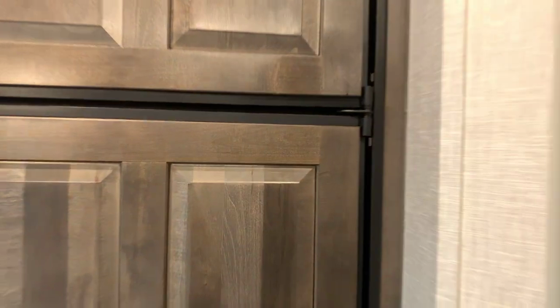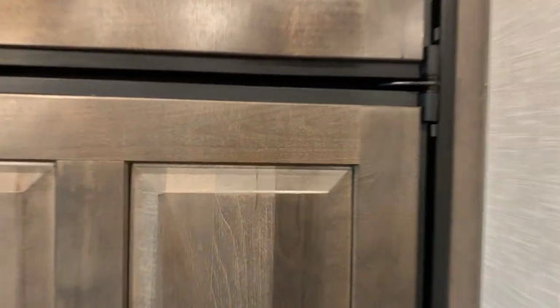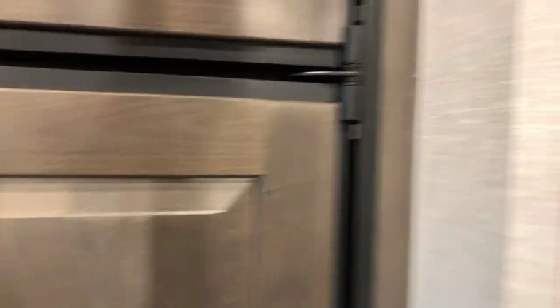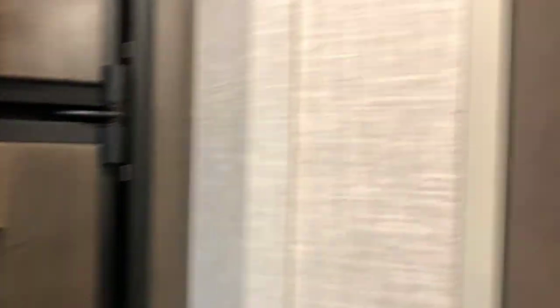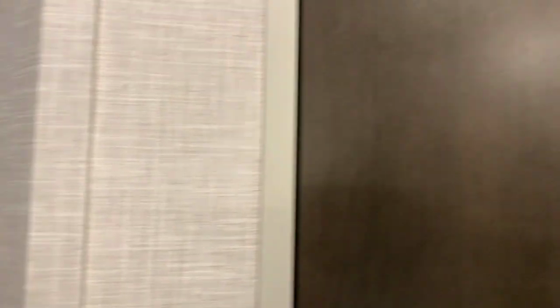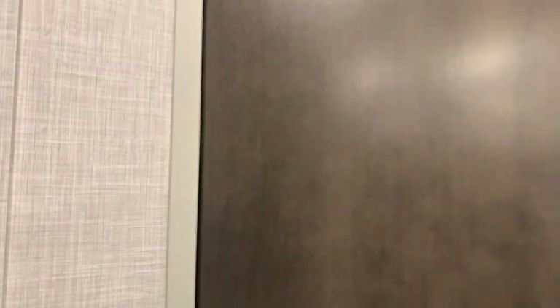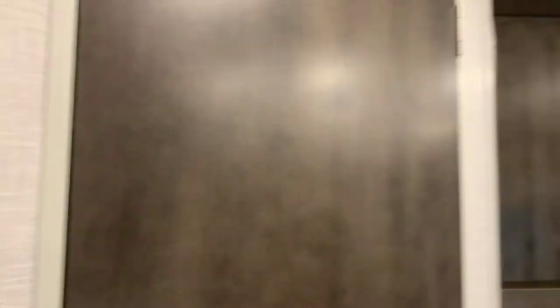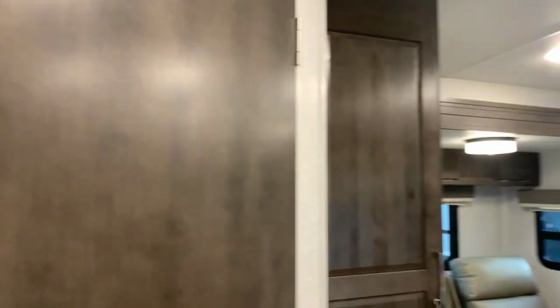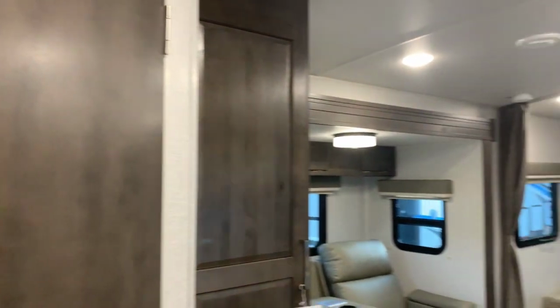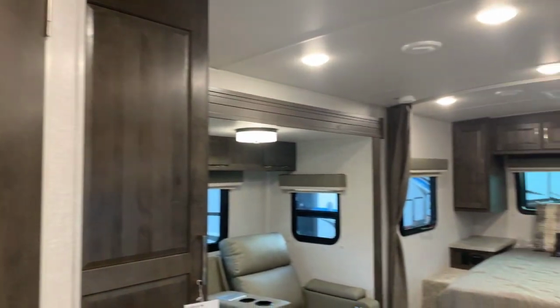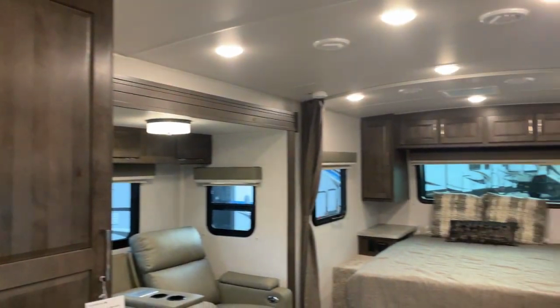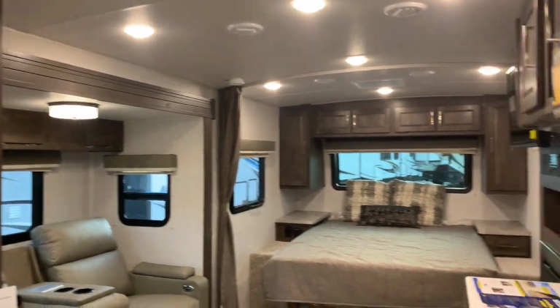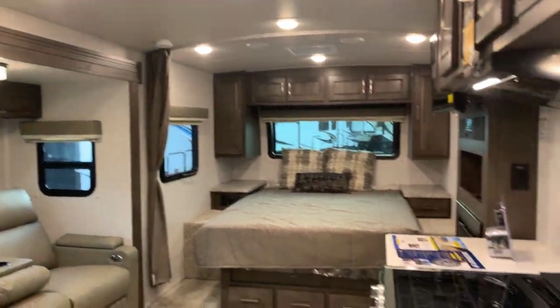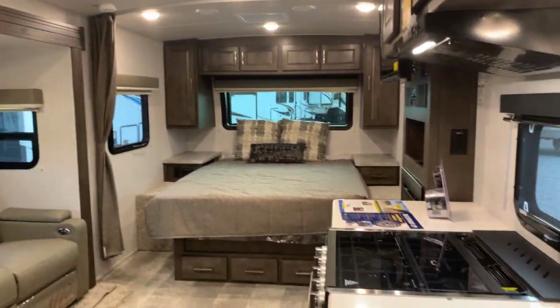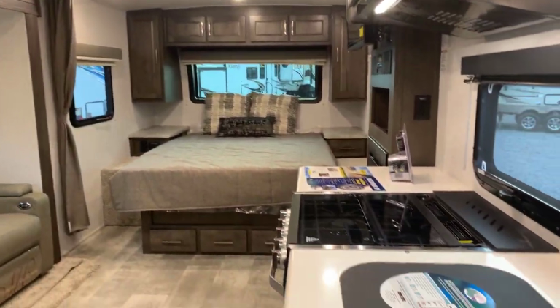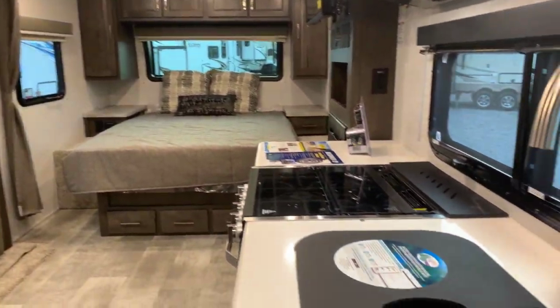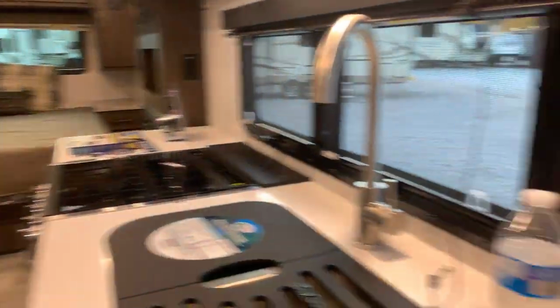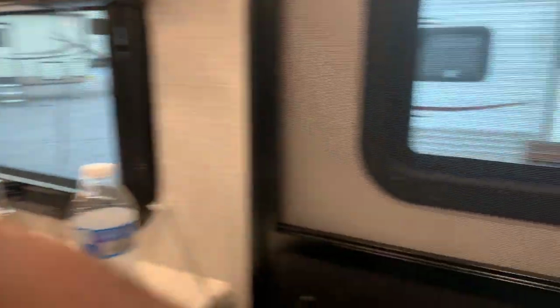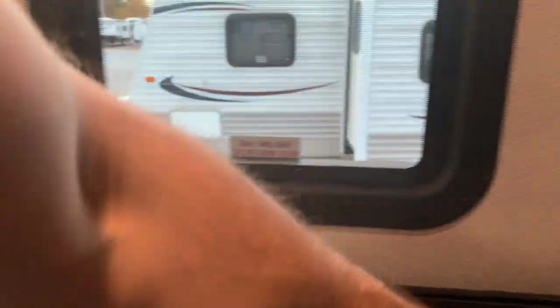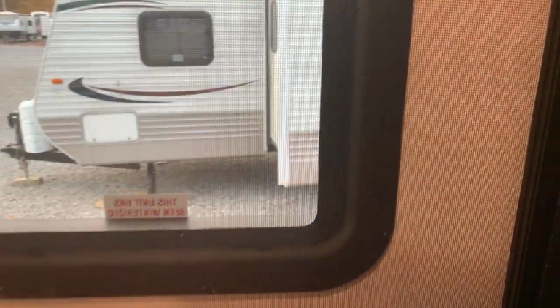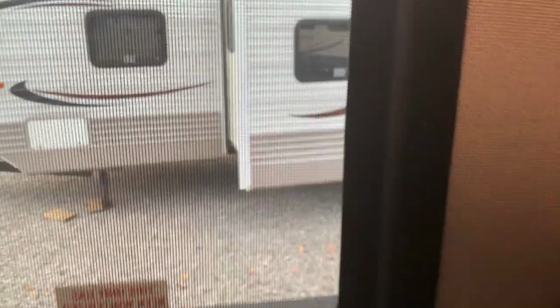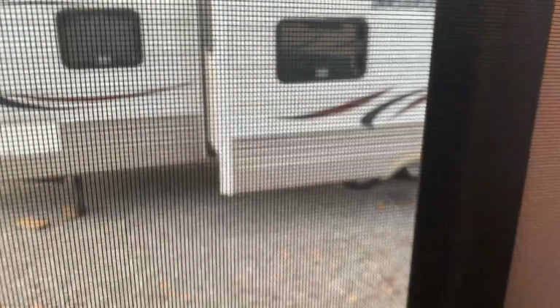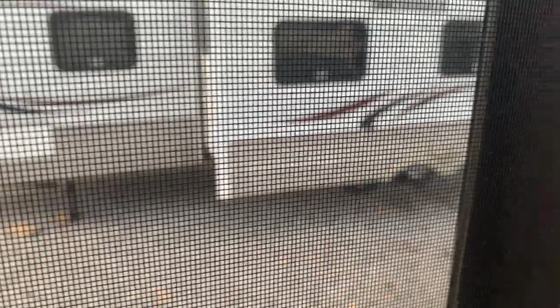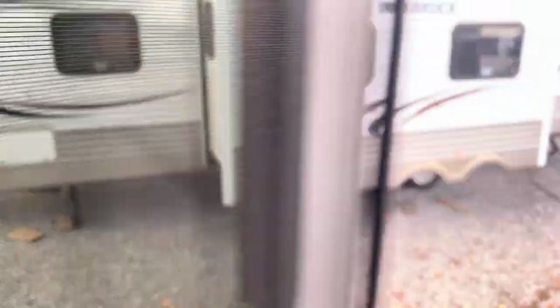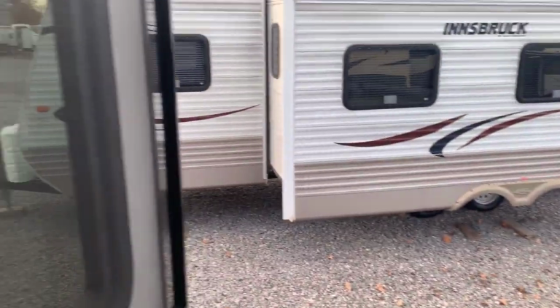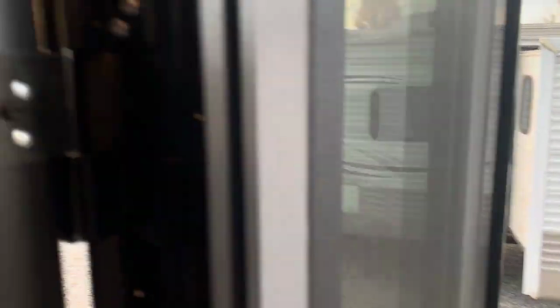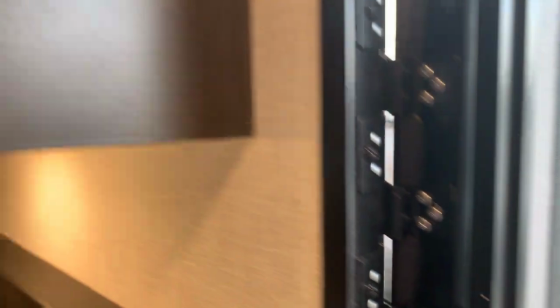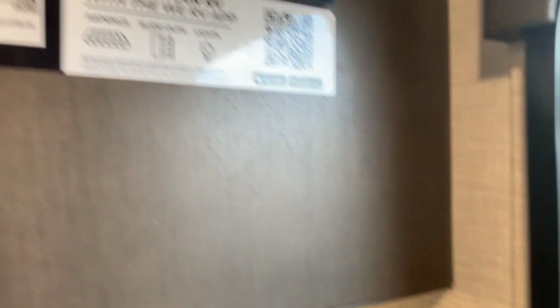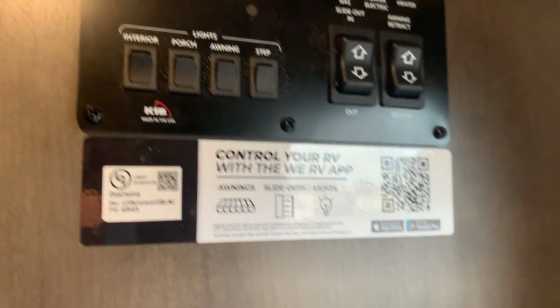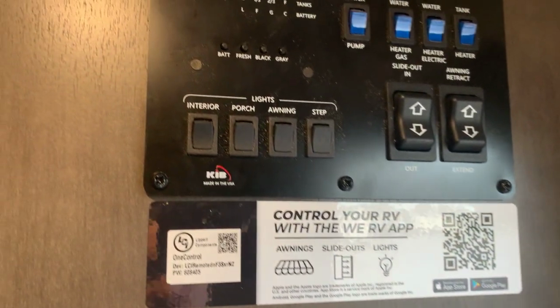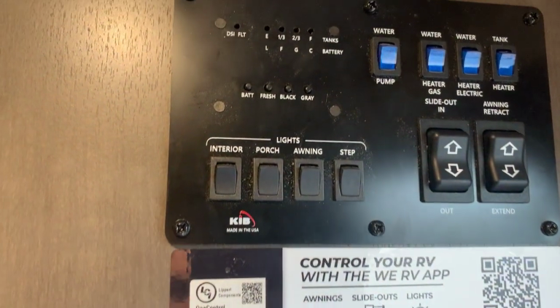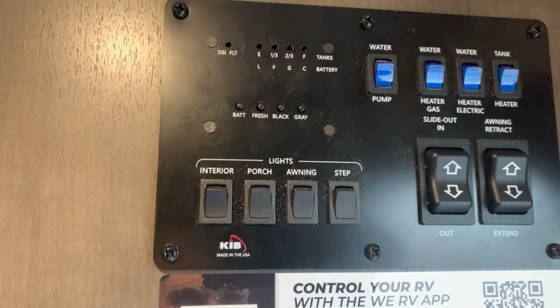That's the interior of this unit. Going outside — but first, some of you like to see the control panel. I'll do that — you can pause it and look. Here is the control panel.